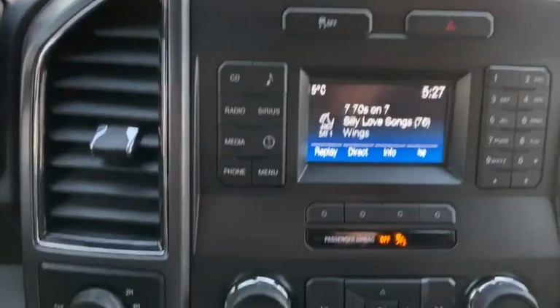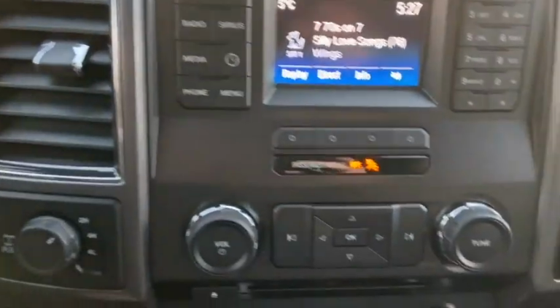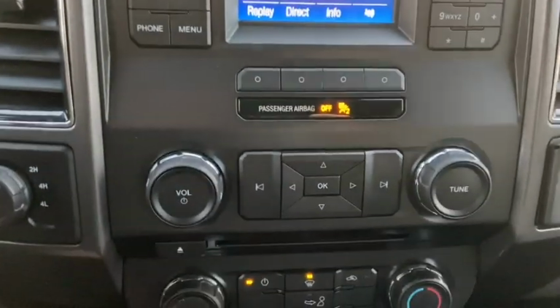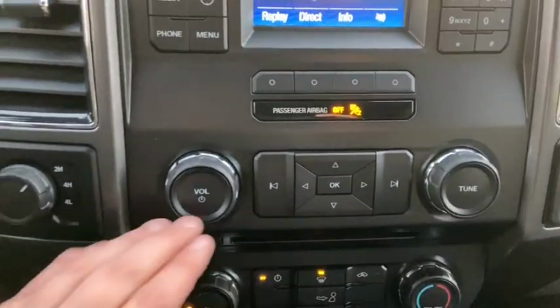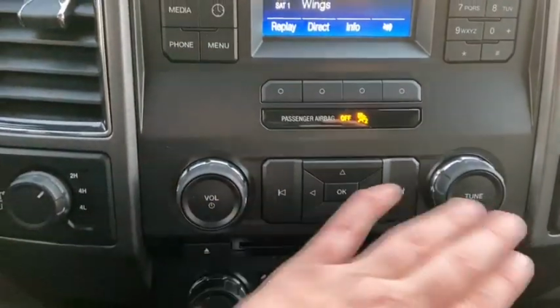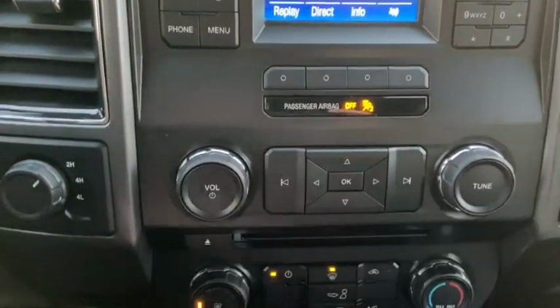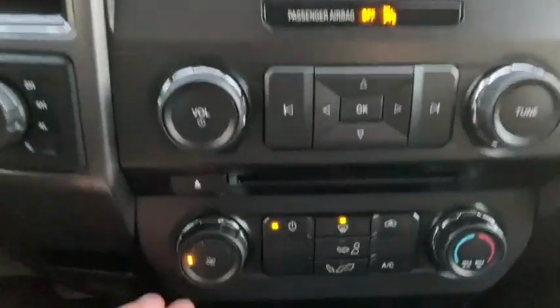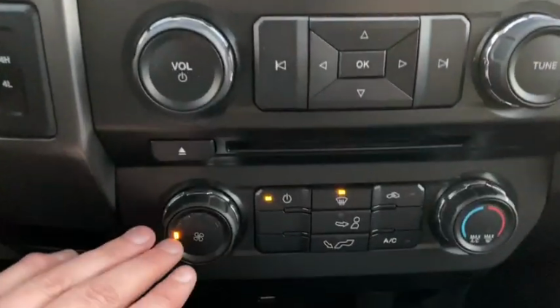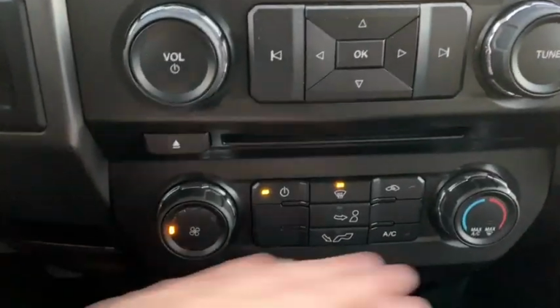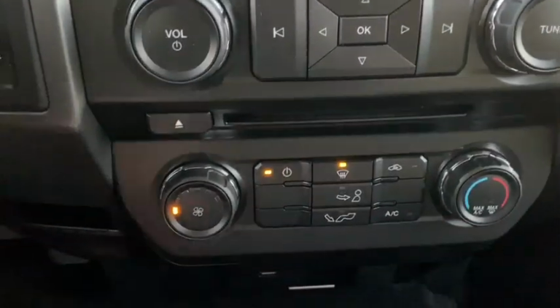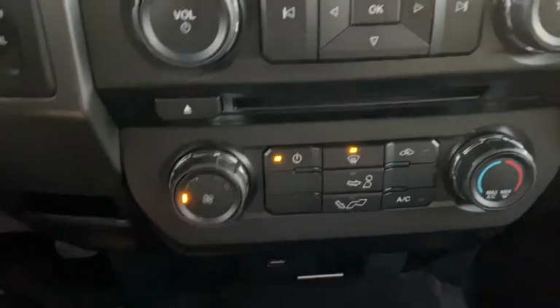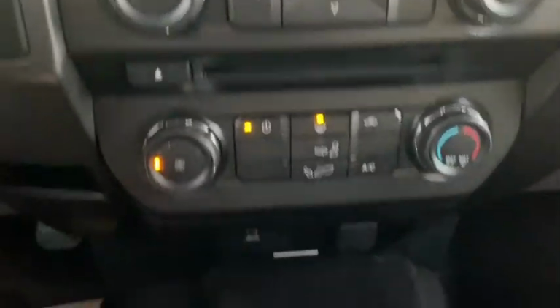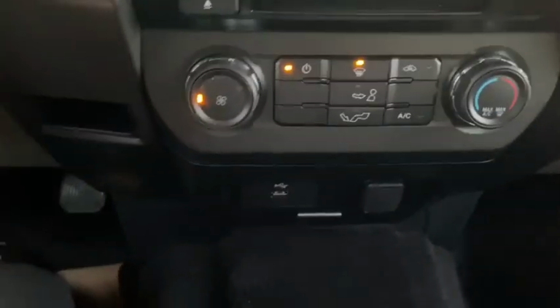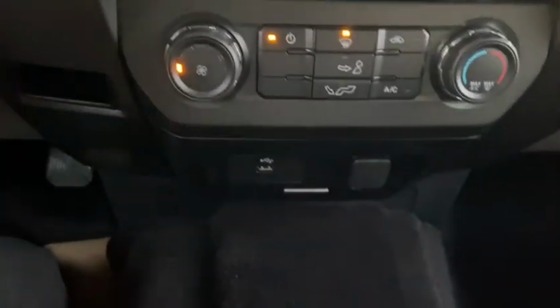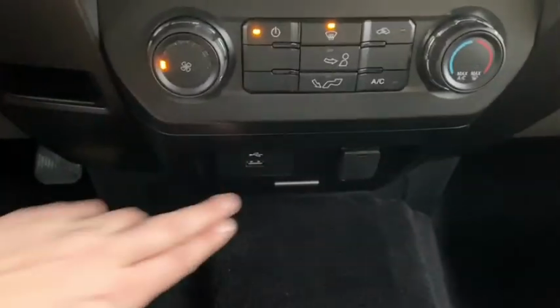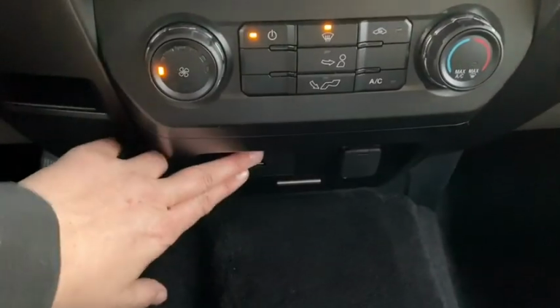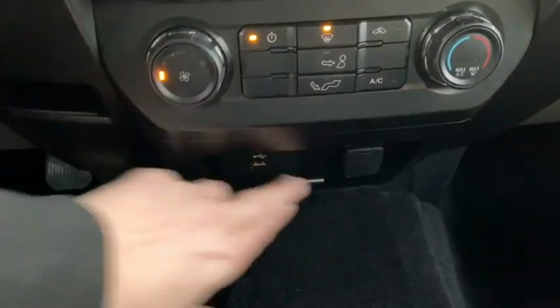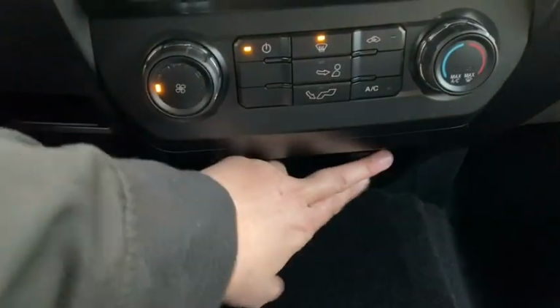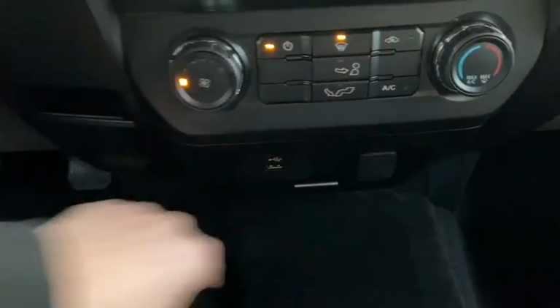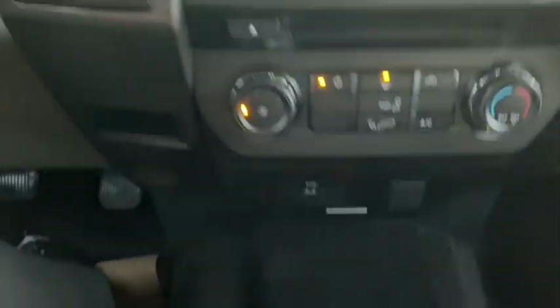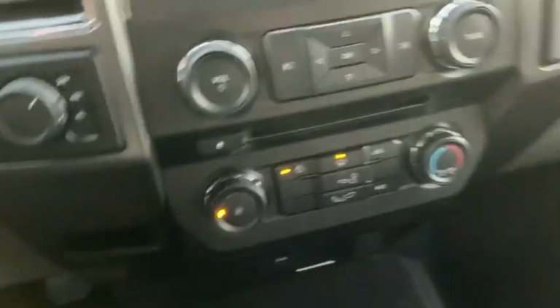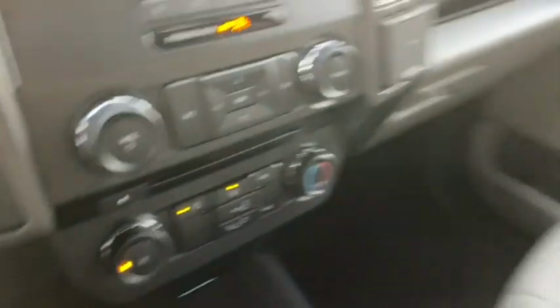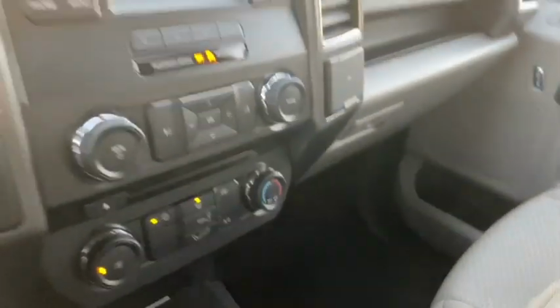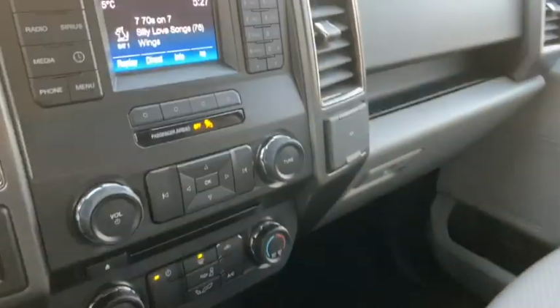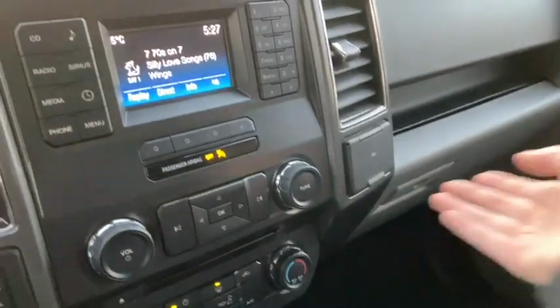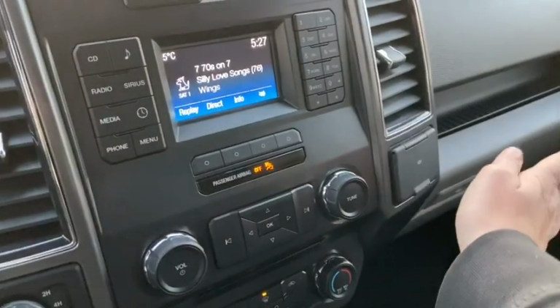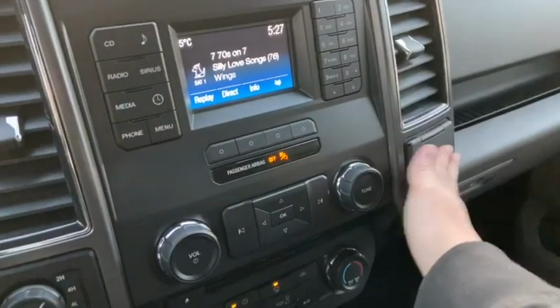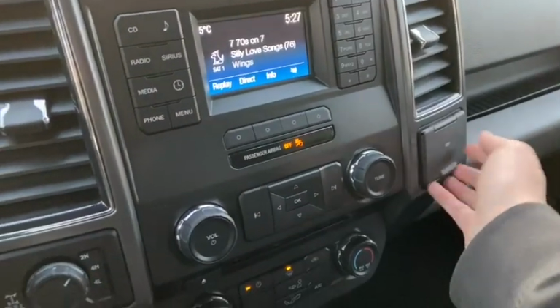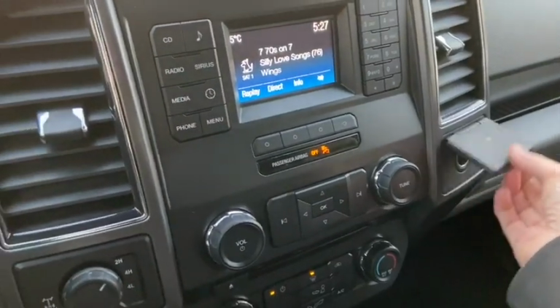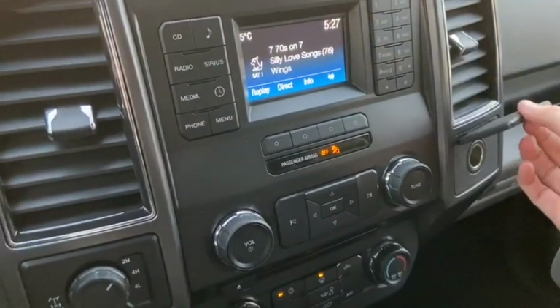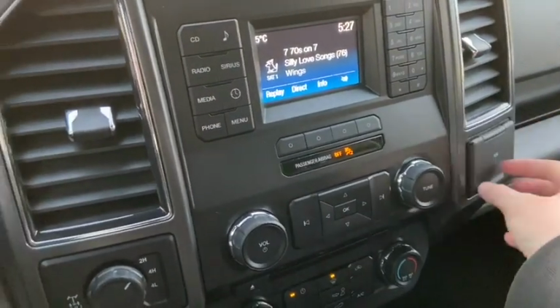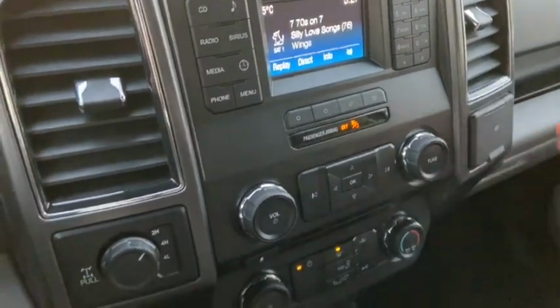Down below we have our audio controls here with our climate controls just underneath that. You have a USB plug-in and a 12 volt outlet. You also have a 12 volt outlet off to the right next to your volume controls.